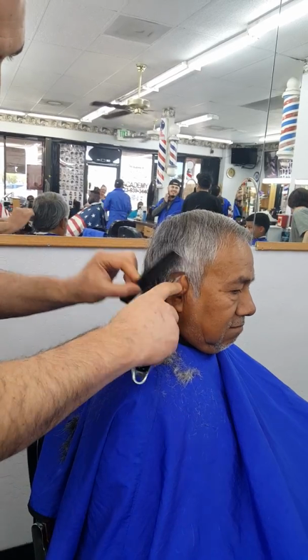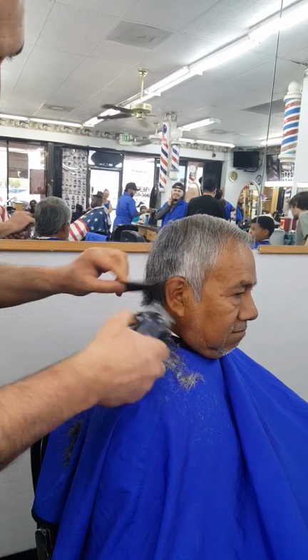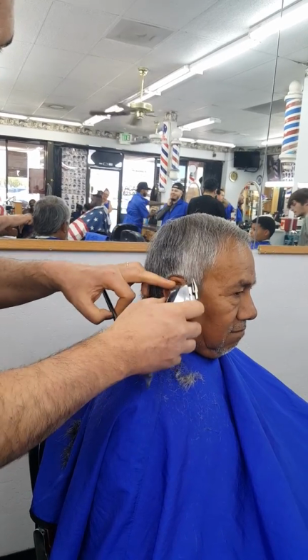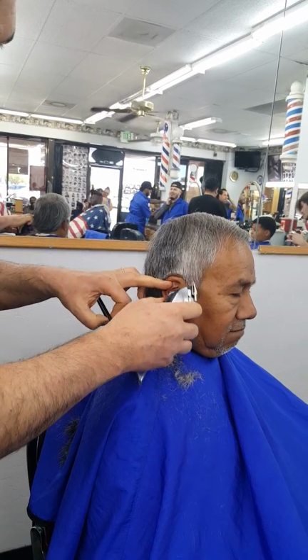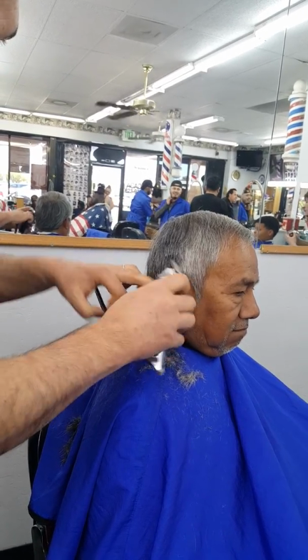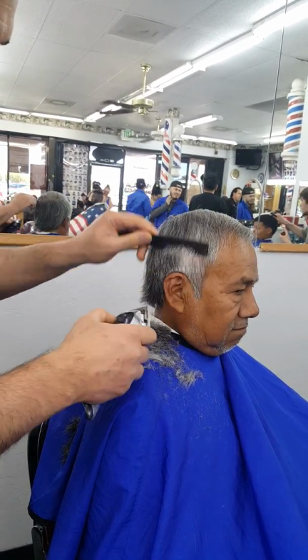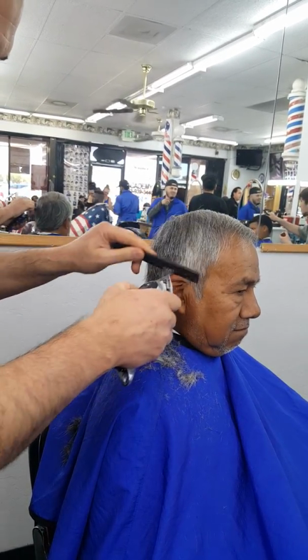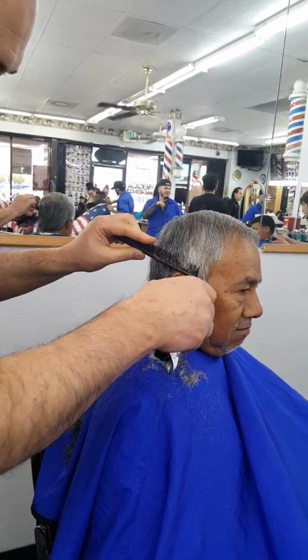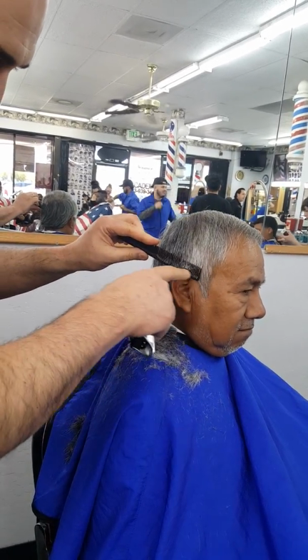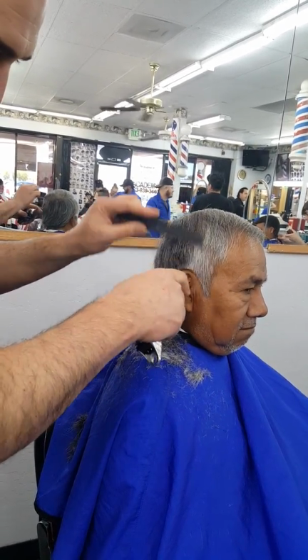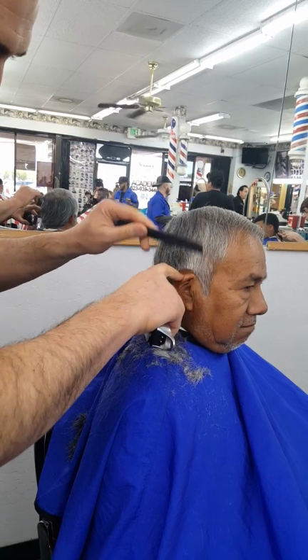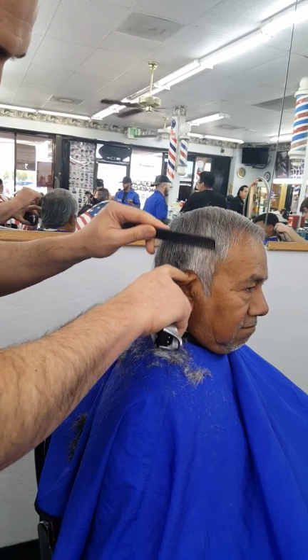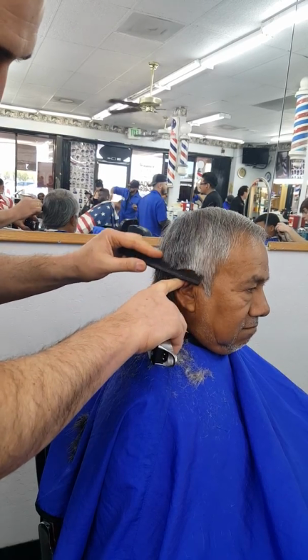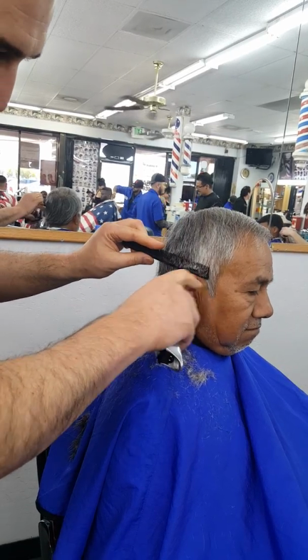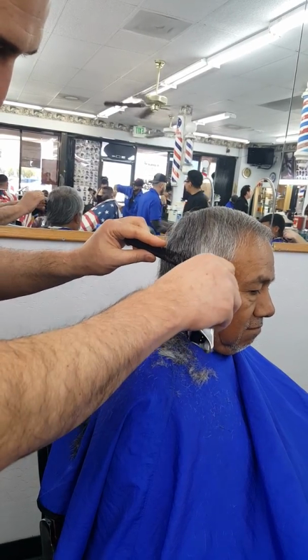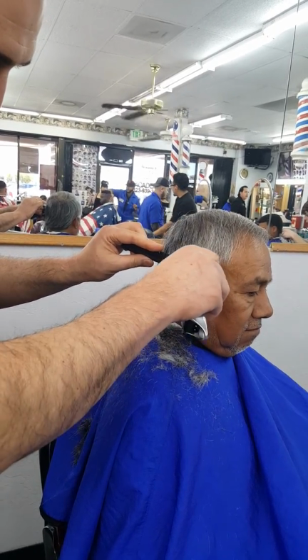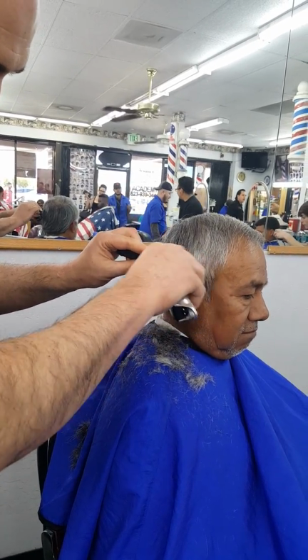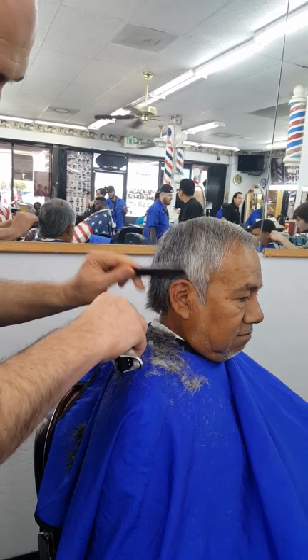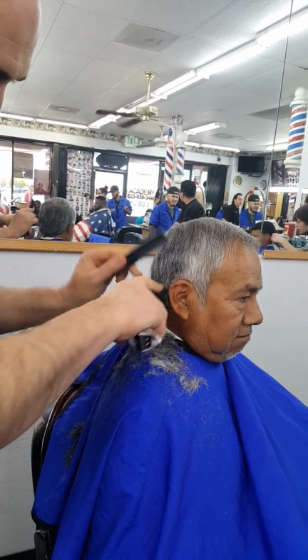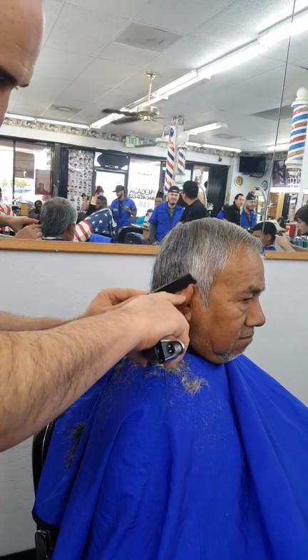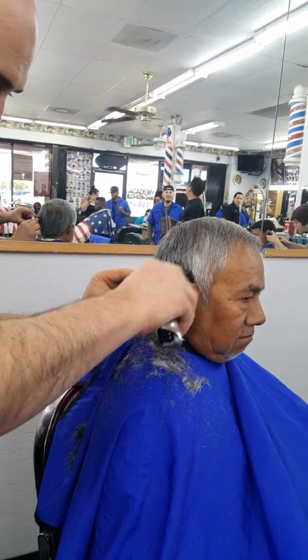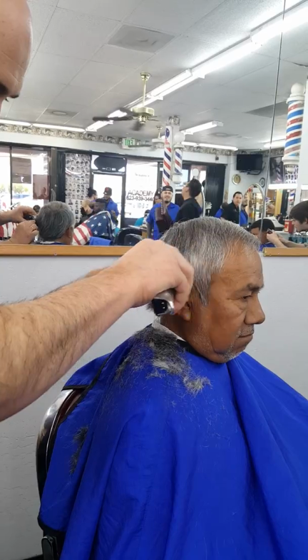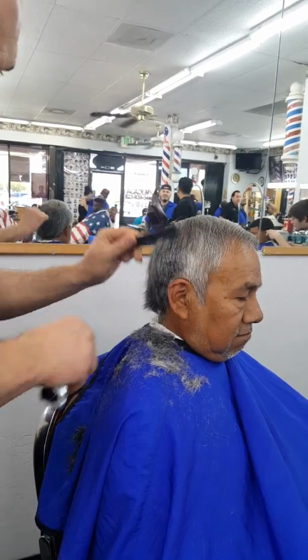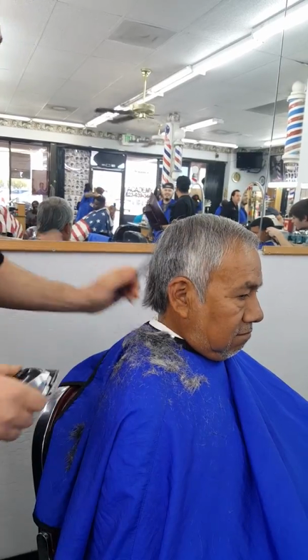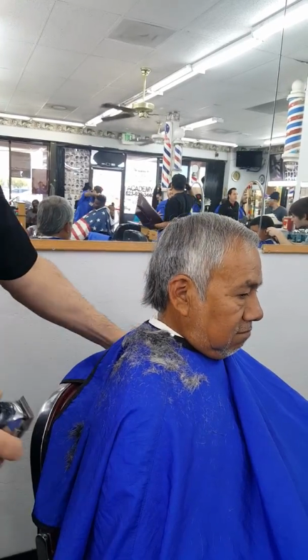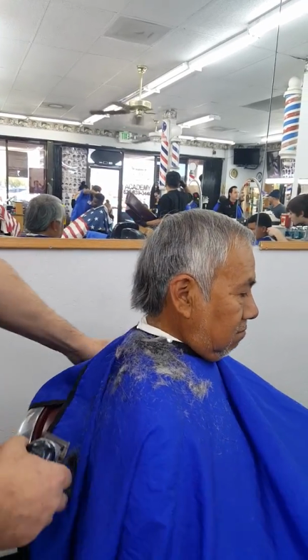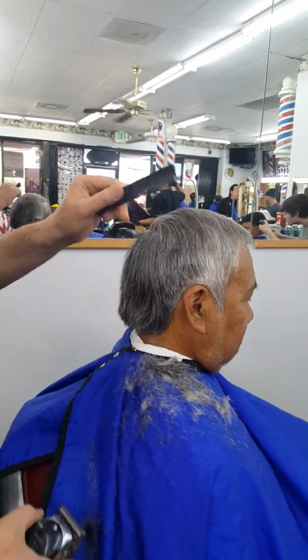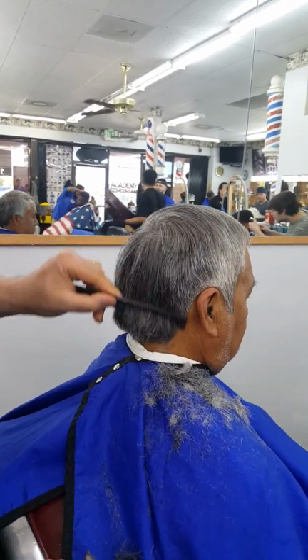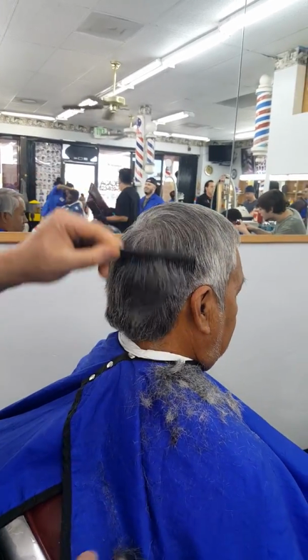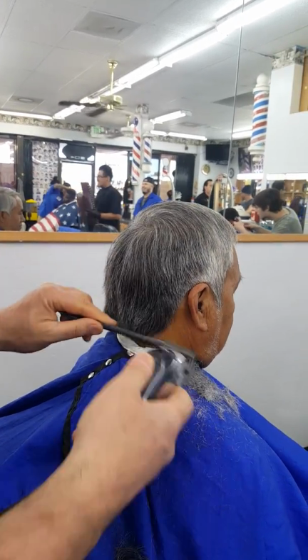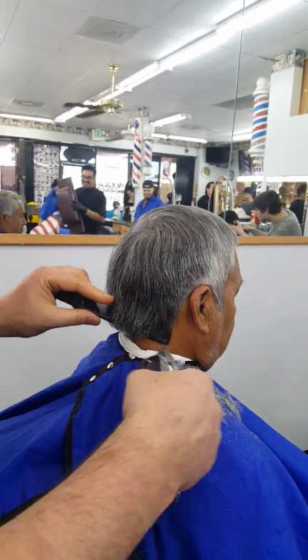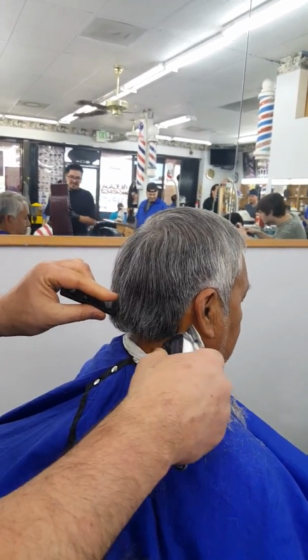Get right off the base here, and then you go back. And then you do your taper — same thing first.